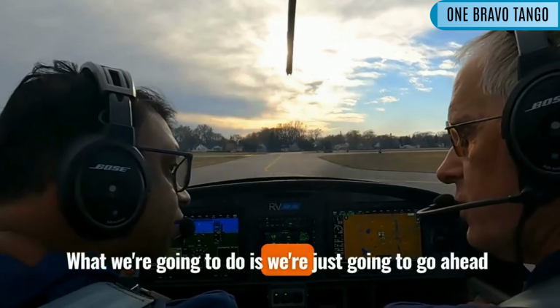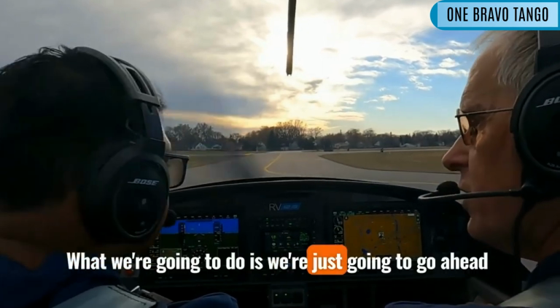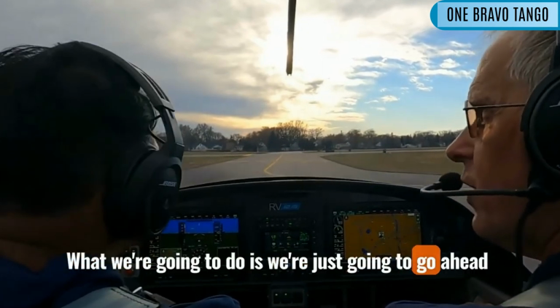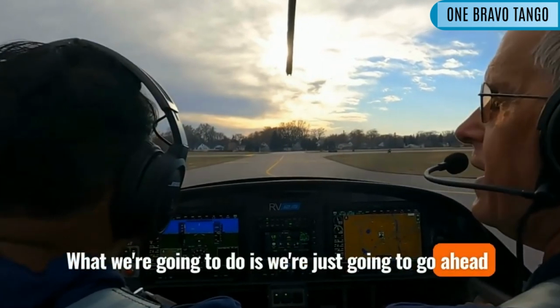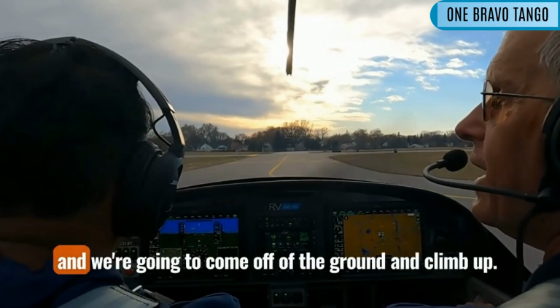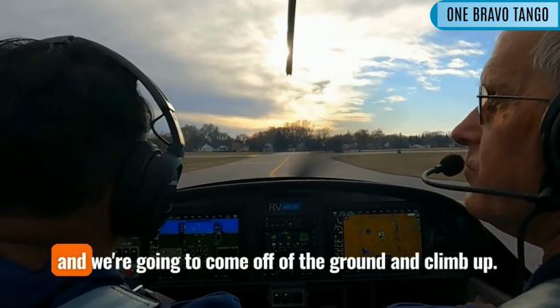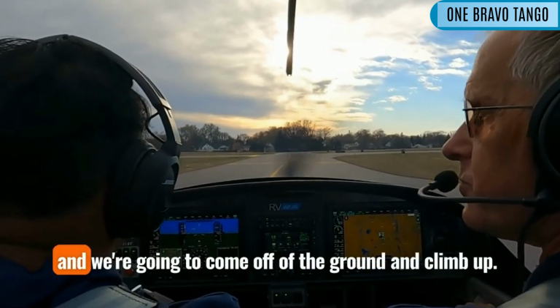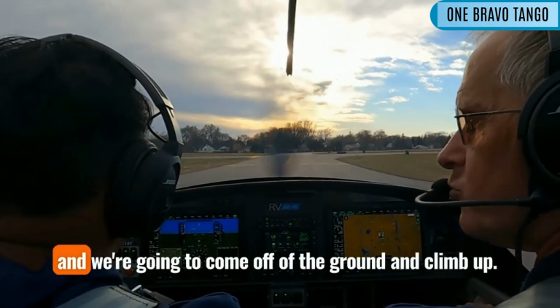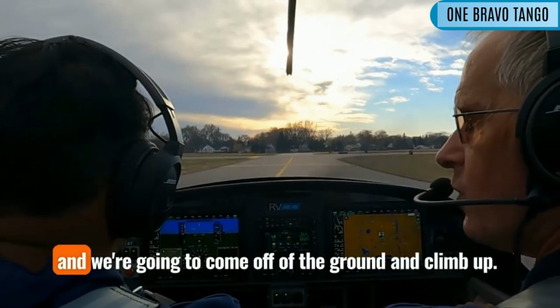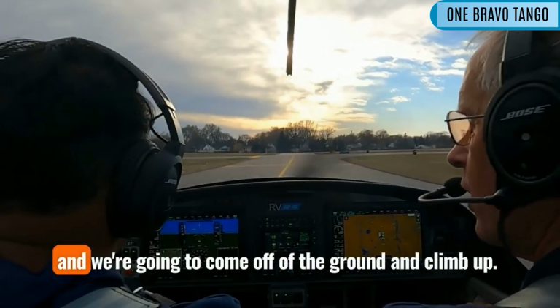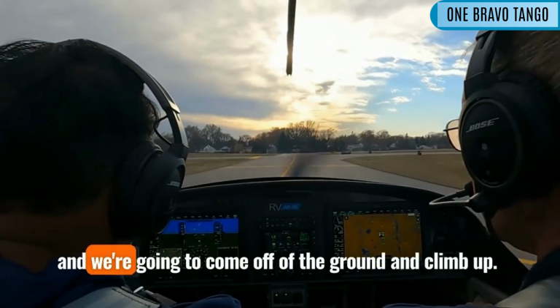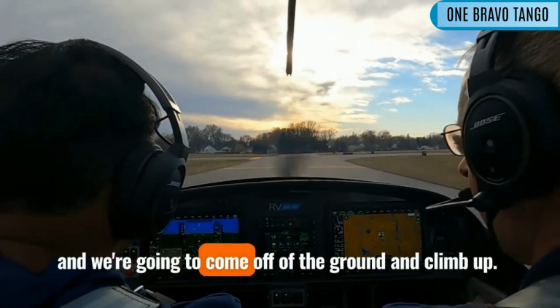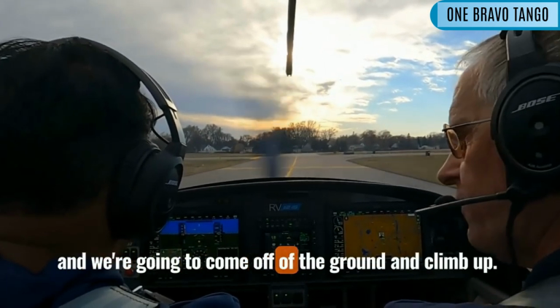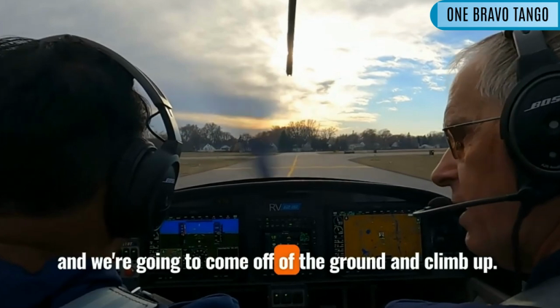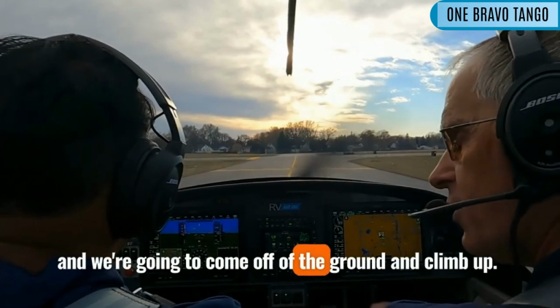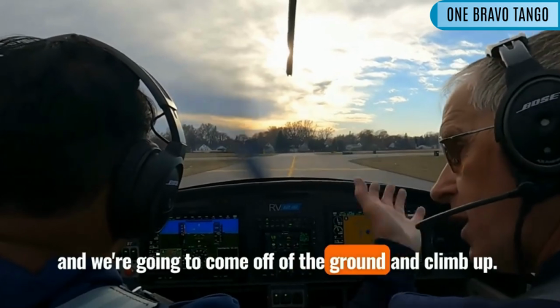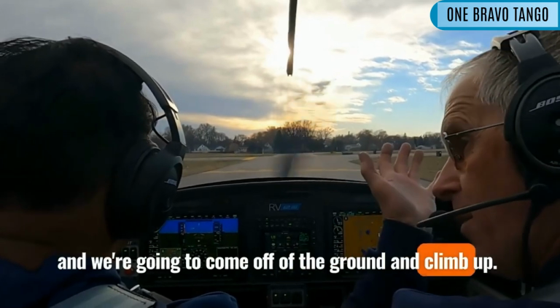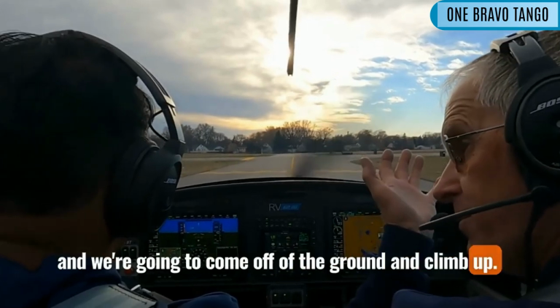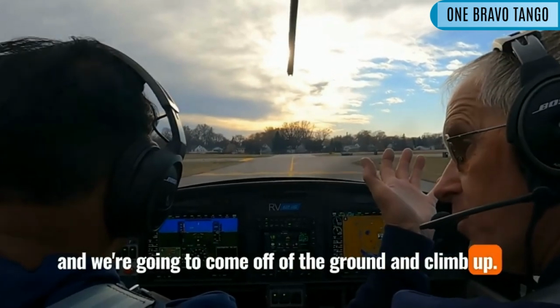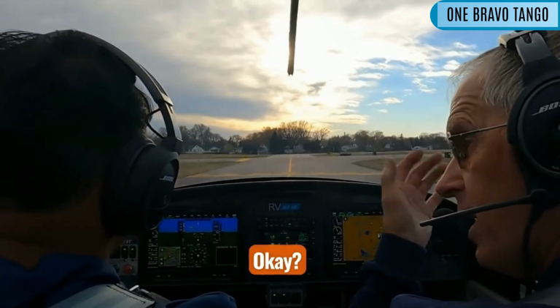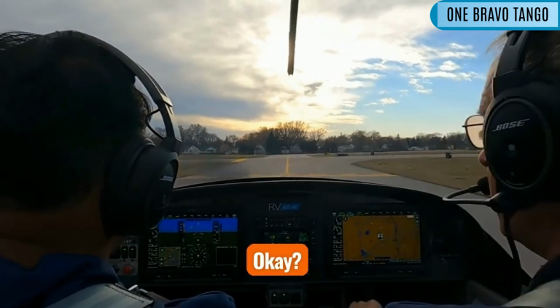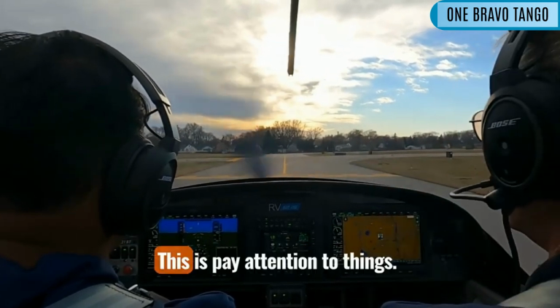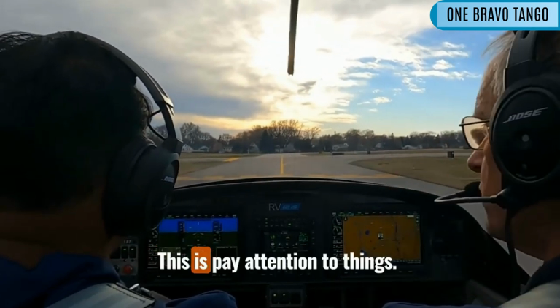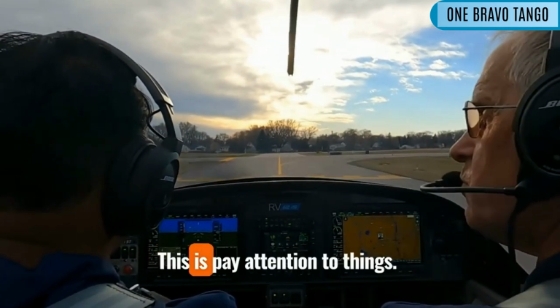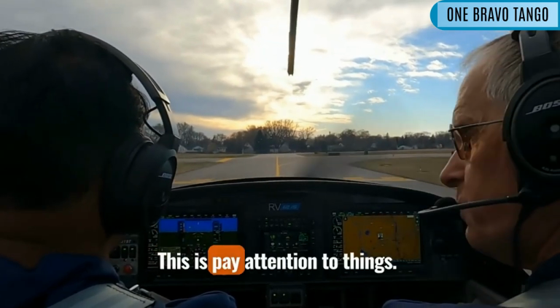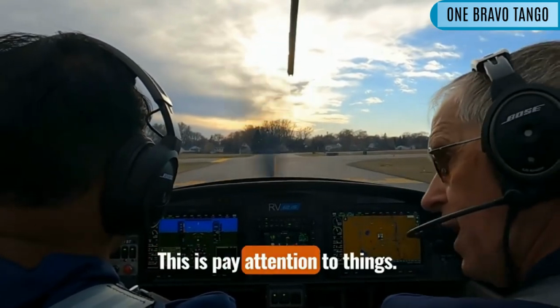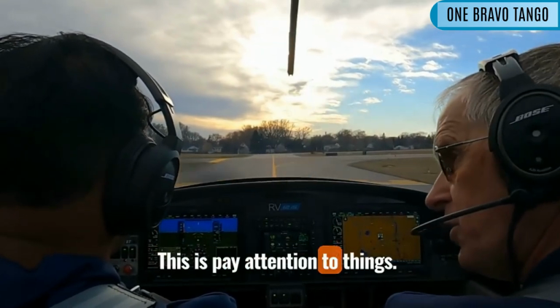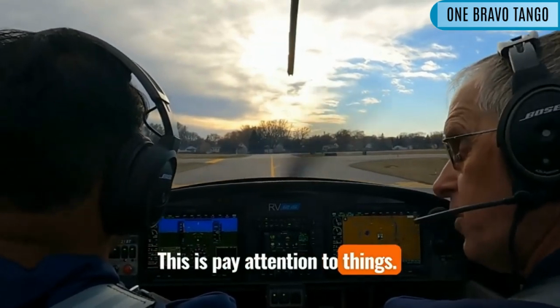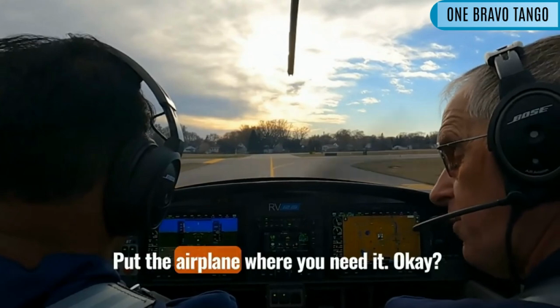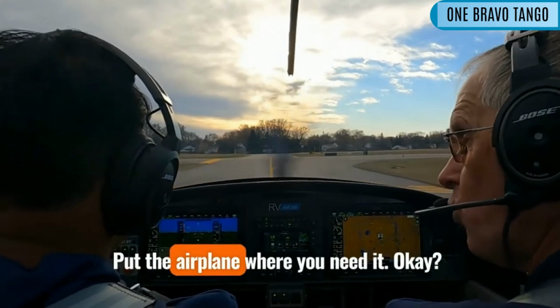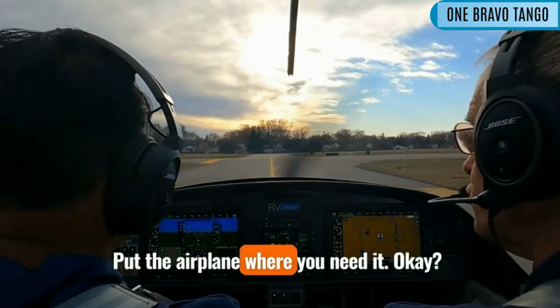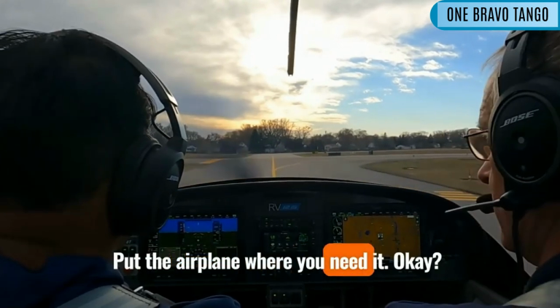We're going to go ahead and we're going to come off of the ground and climb up. Just pay attention to things — put the airplane where you need it.